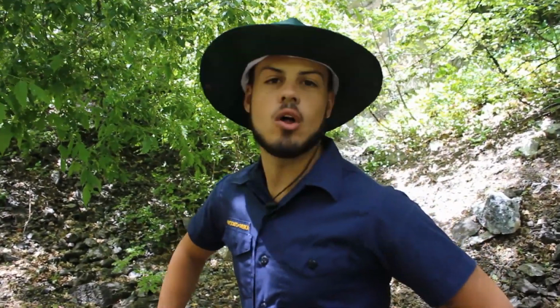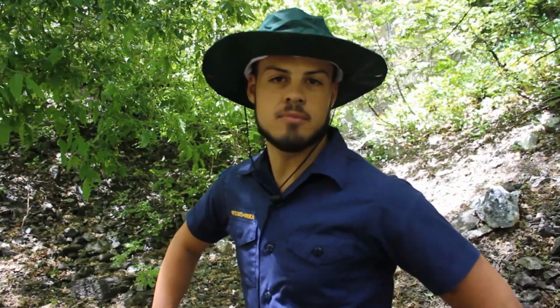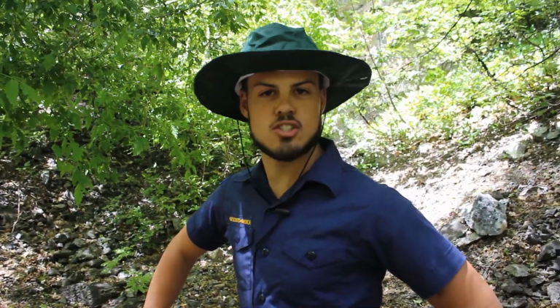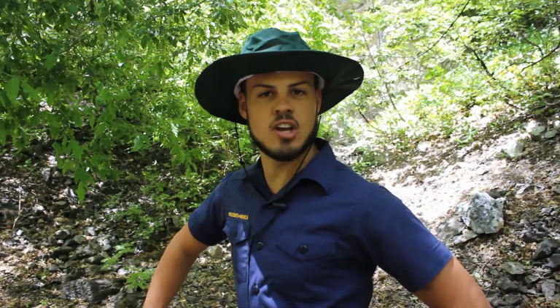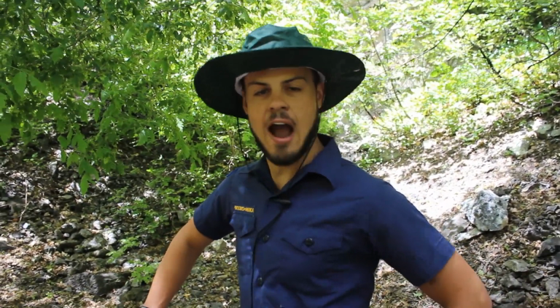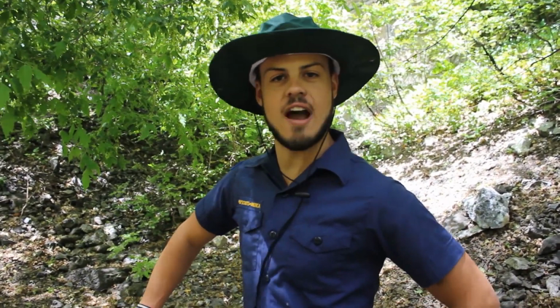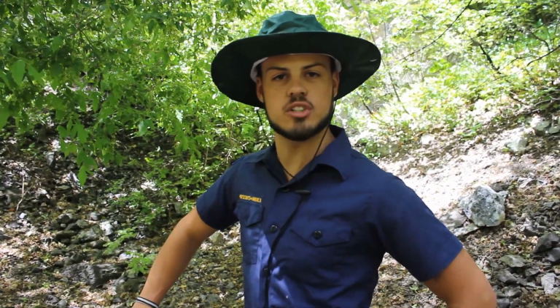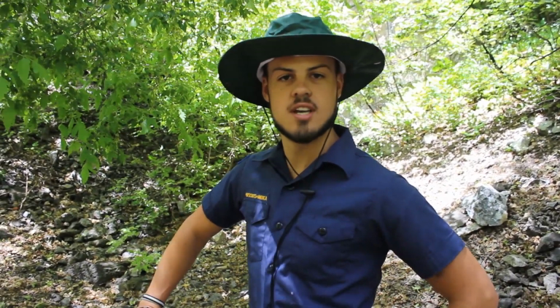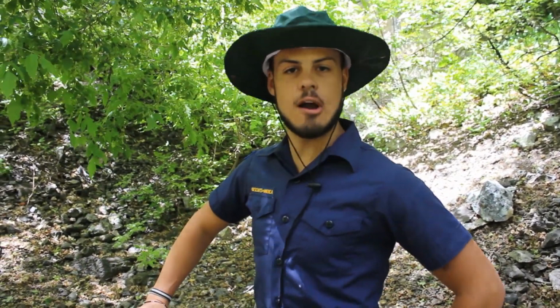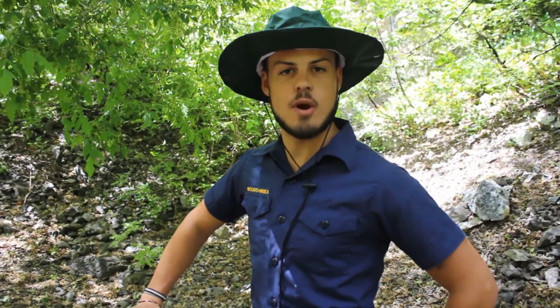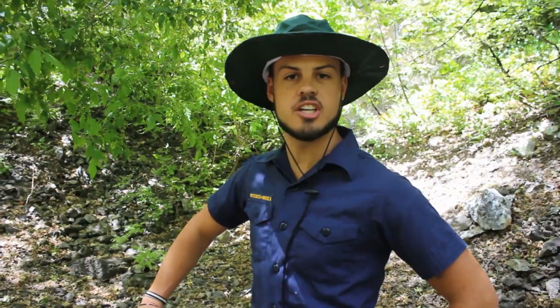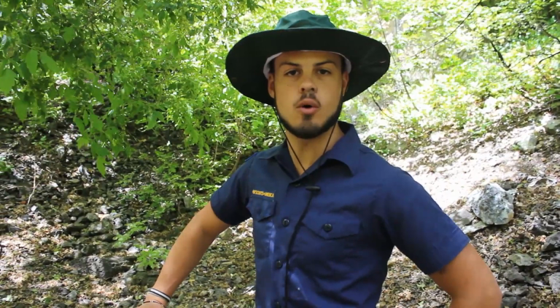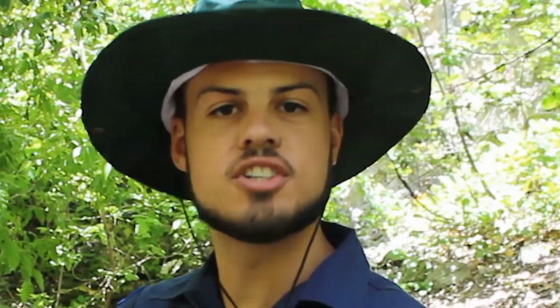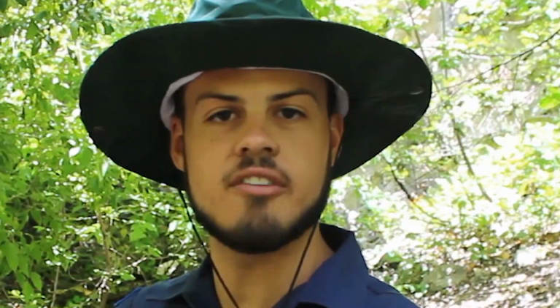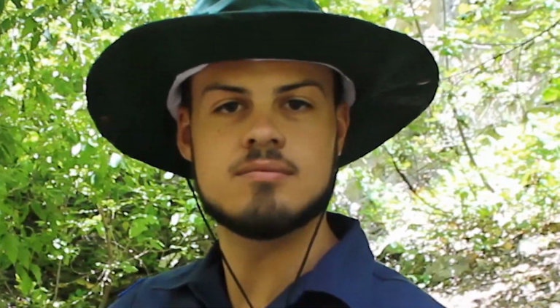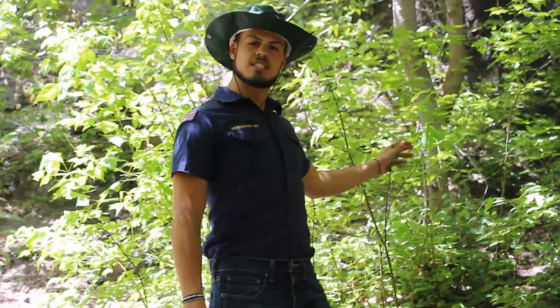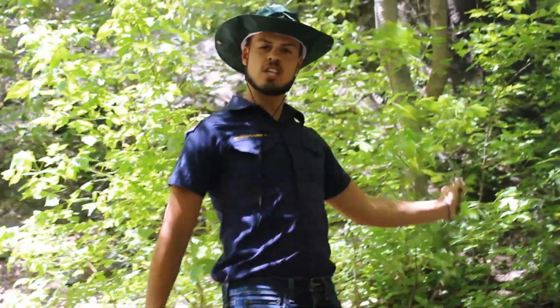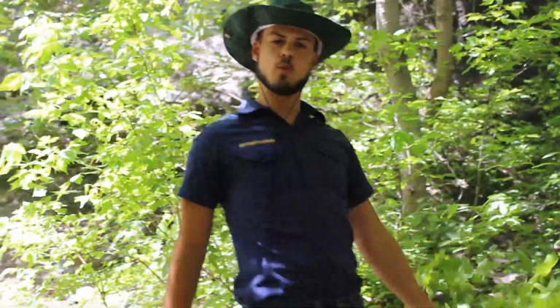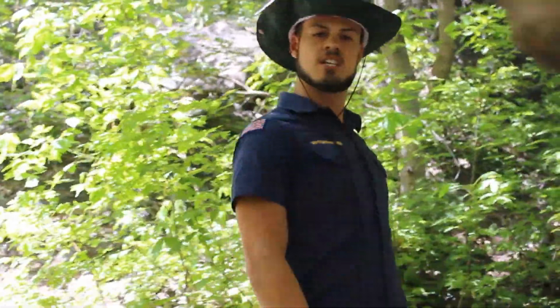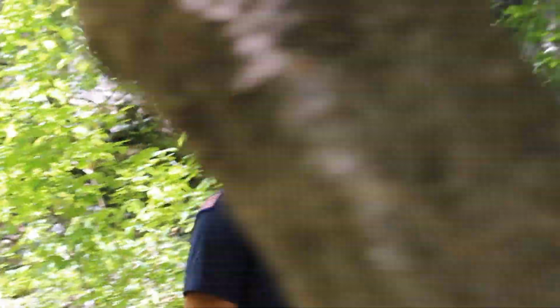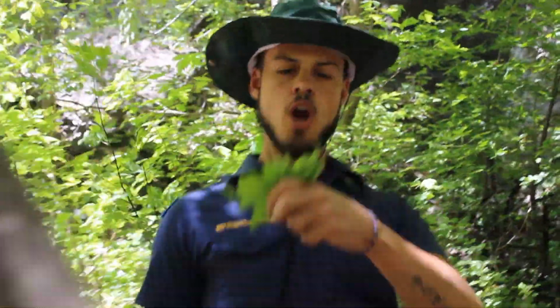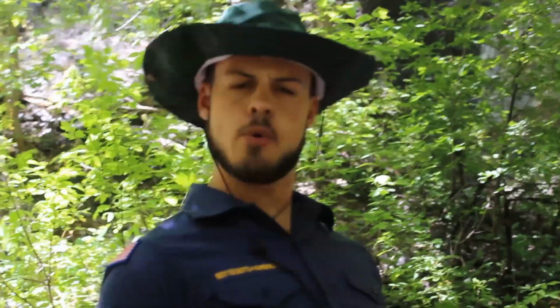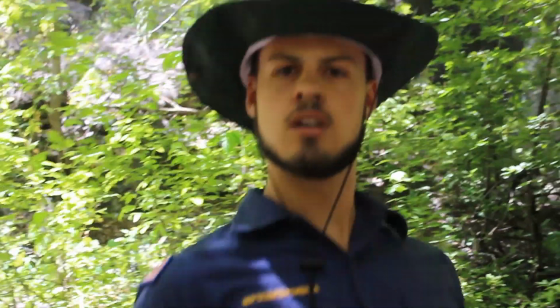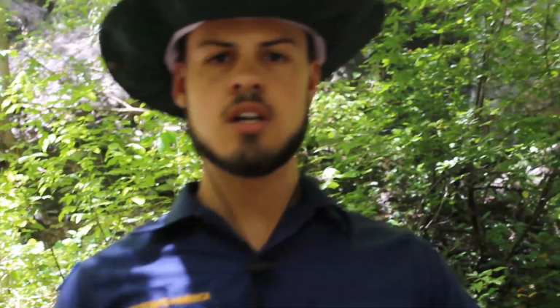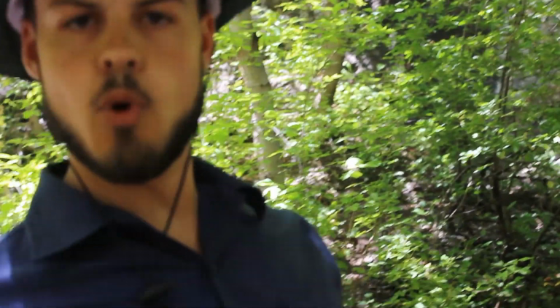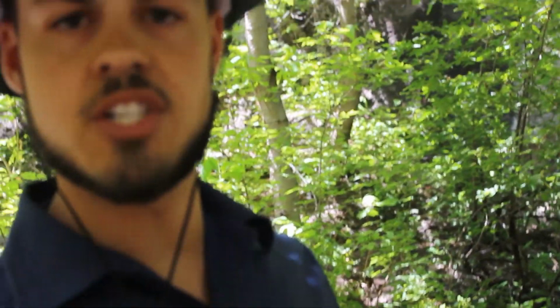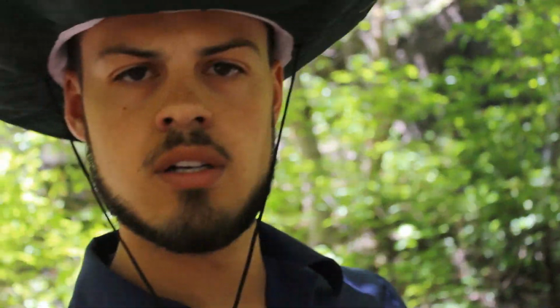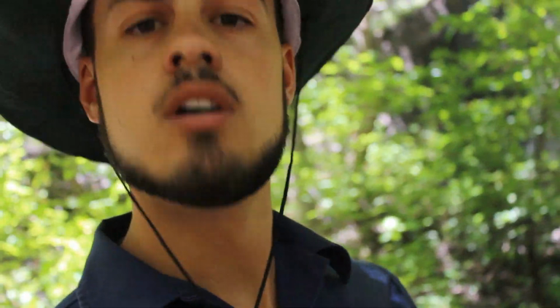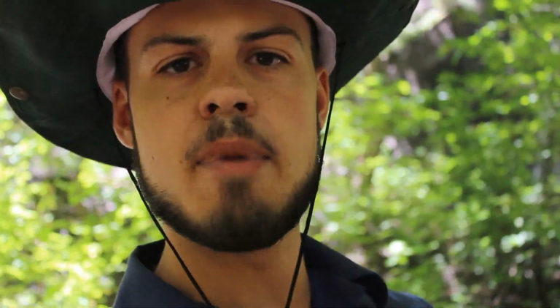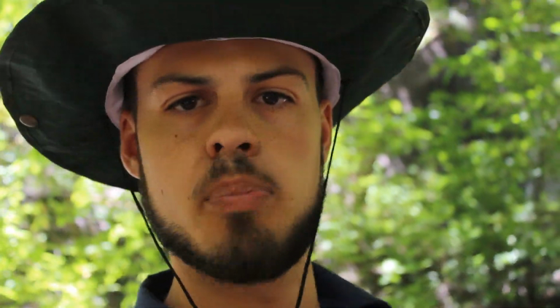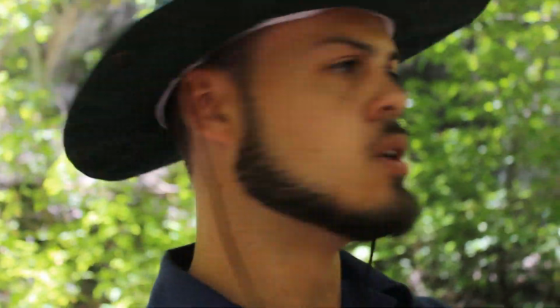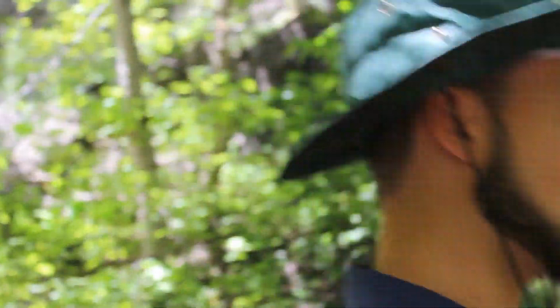Welcome to Austin's survival guide of how to survive in the wilderness. Here I'll teach you everything you need to know to survive. It's dangerous out here in the wilderness, and if you don't know what you're doing, you're in mortal danger. So I'm here to help. Let's go.